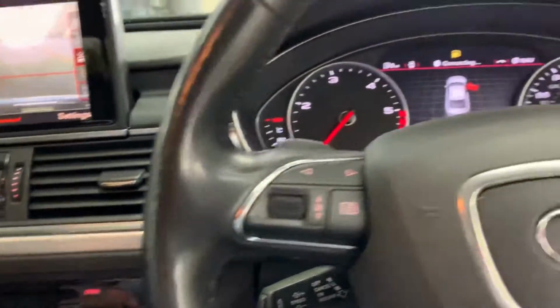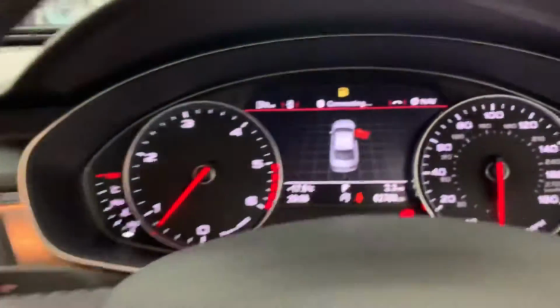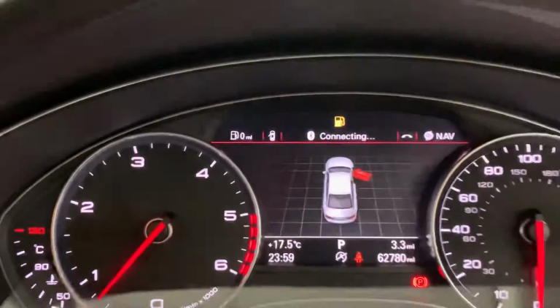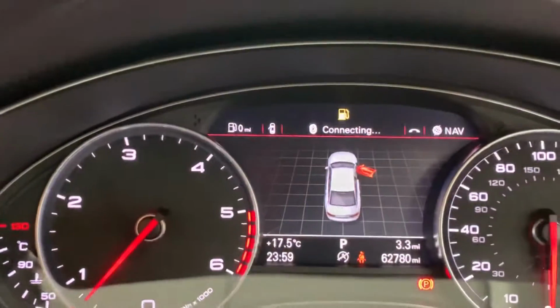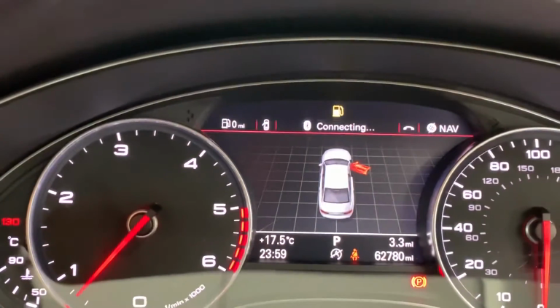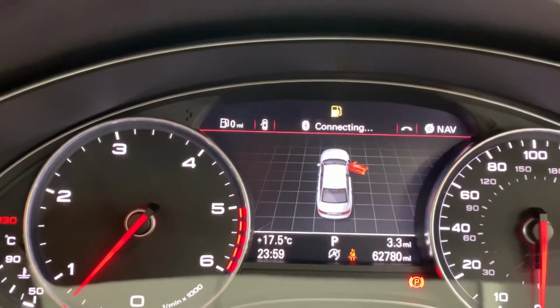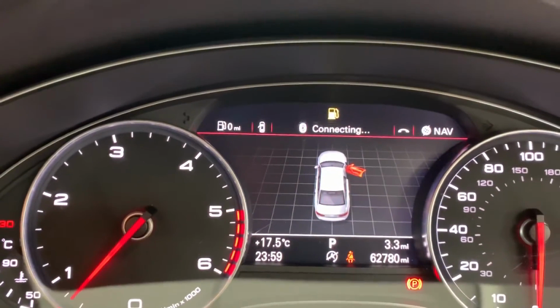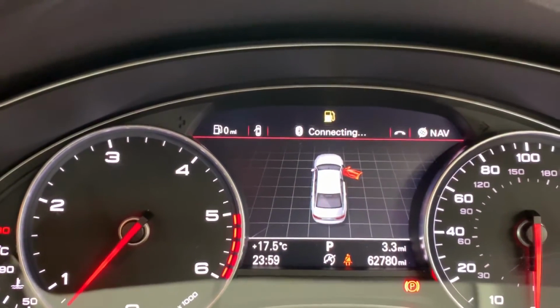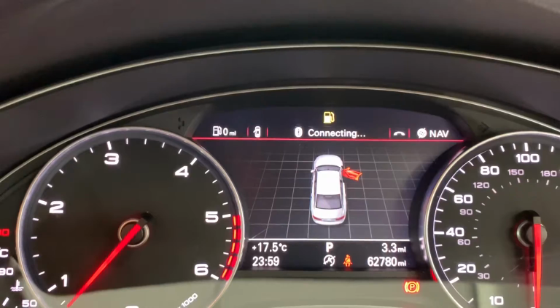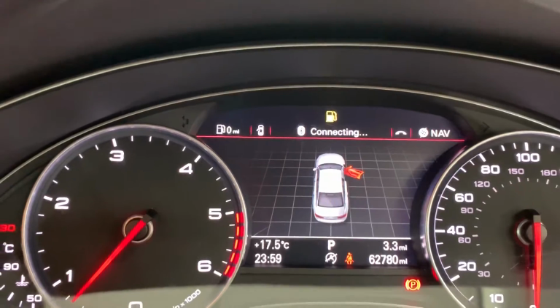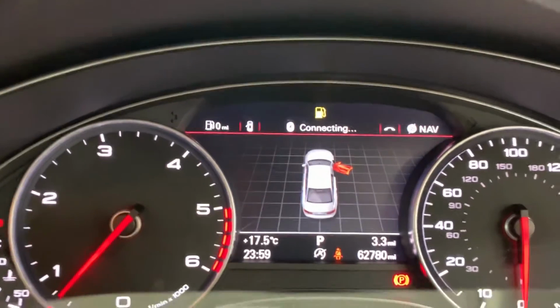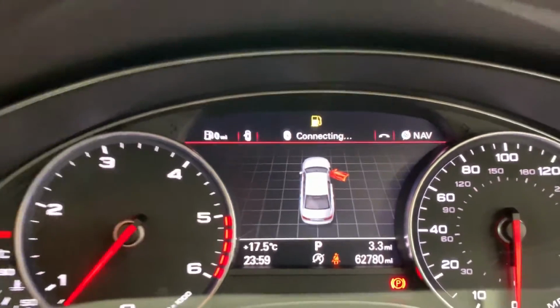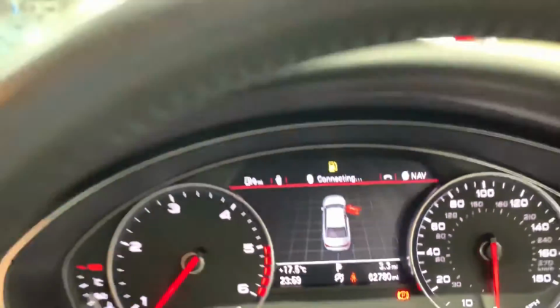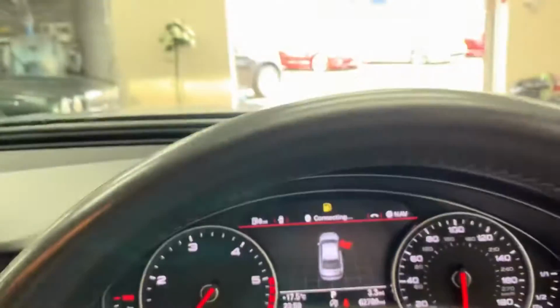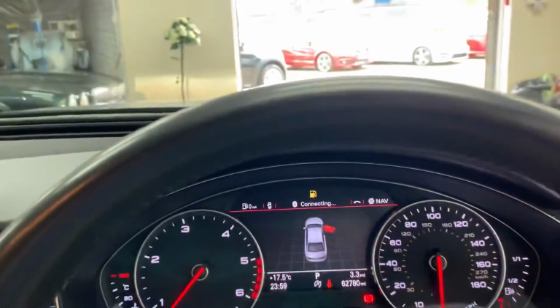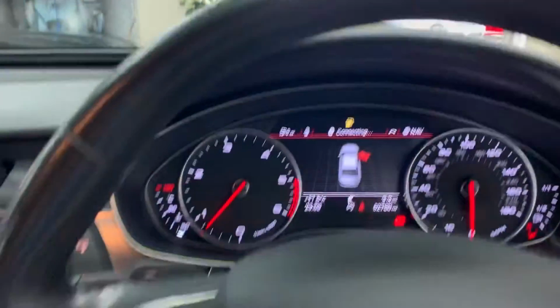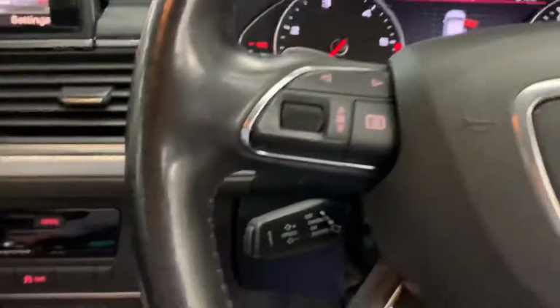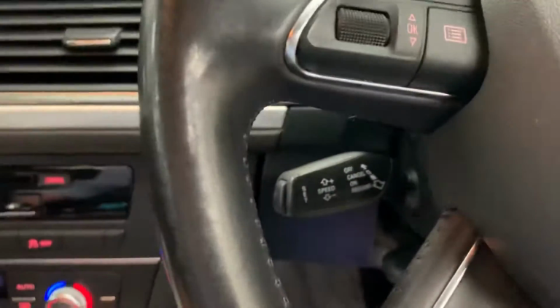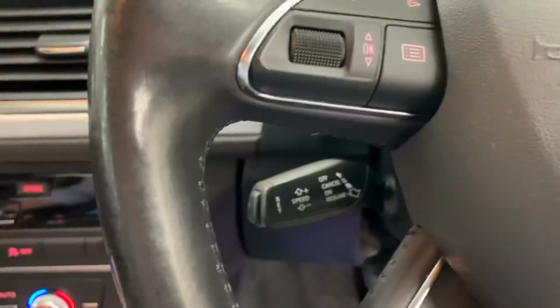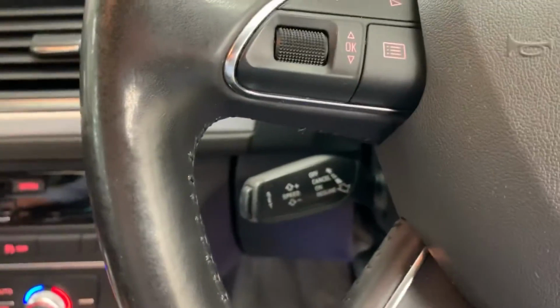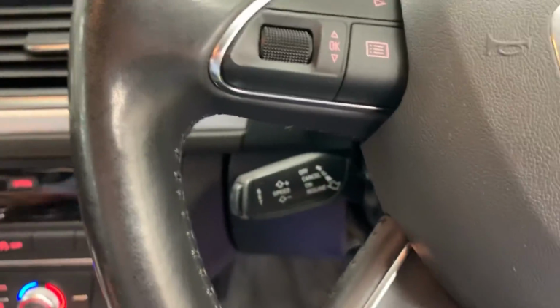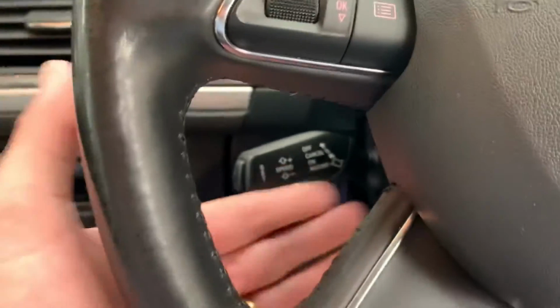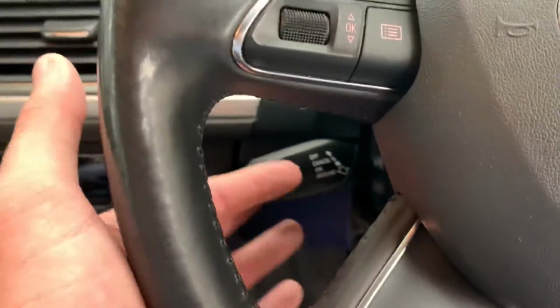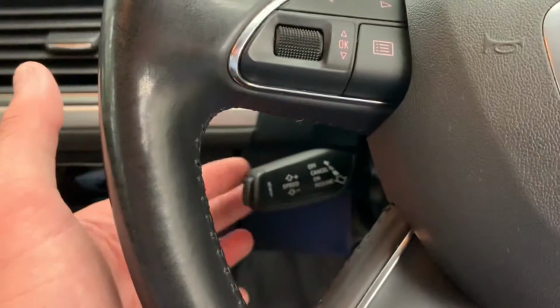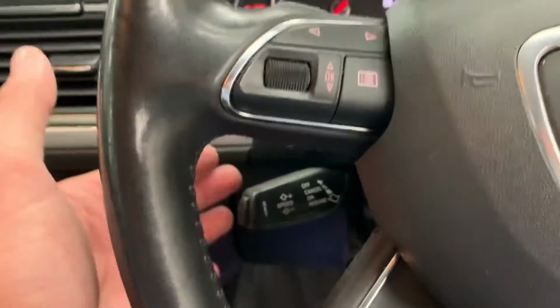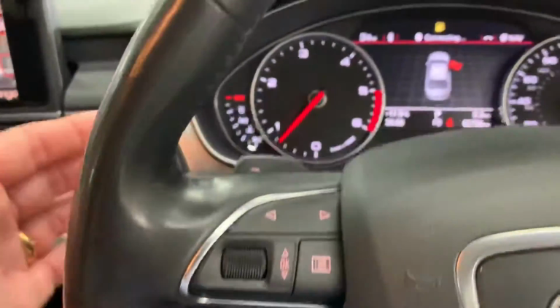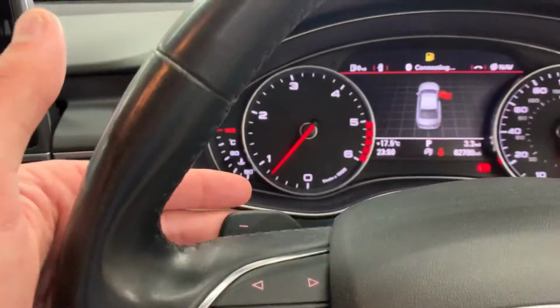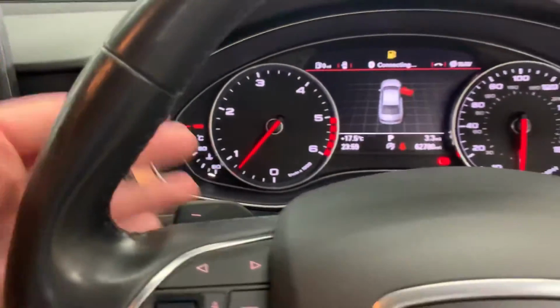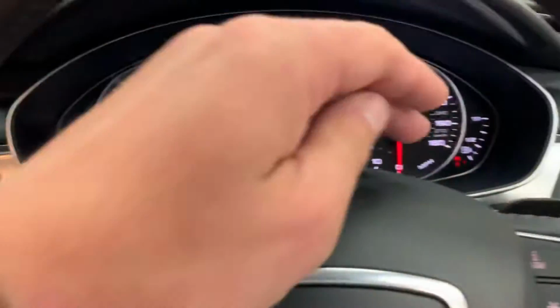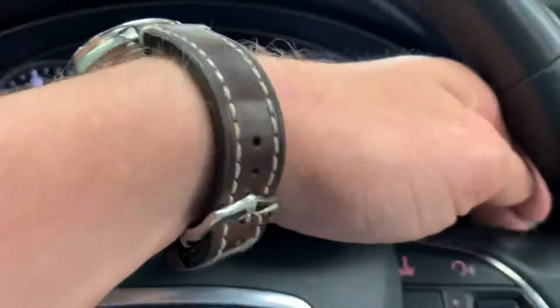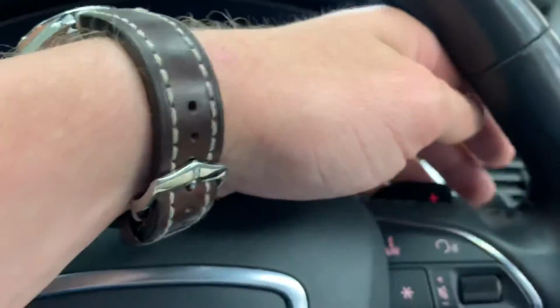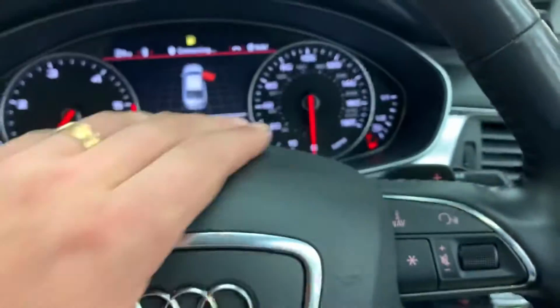The car has only covered 62,780 miles from new. Cruise control just here. Got paddle shift gears on both sides.